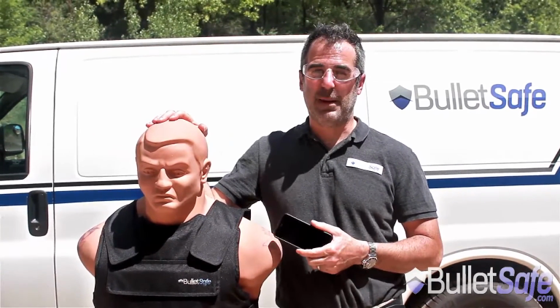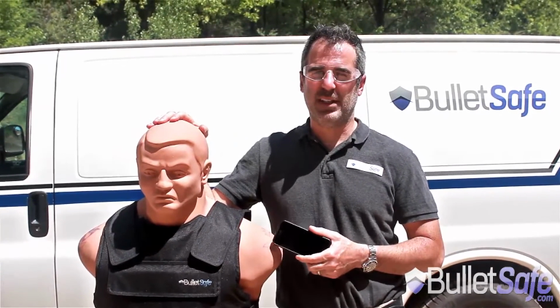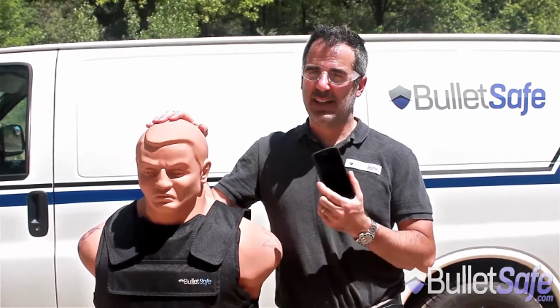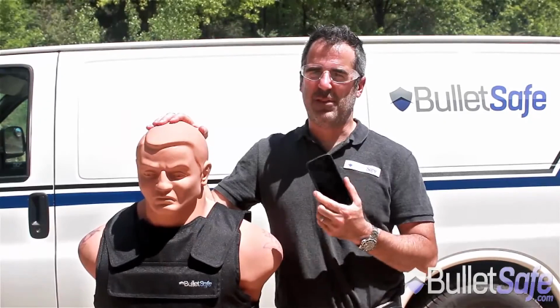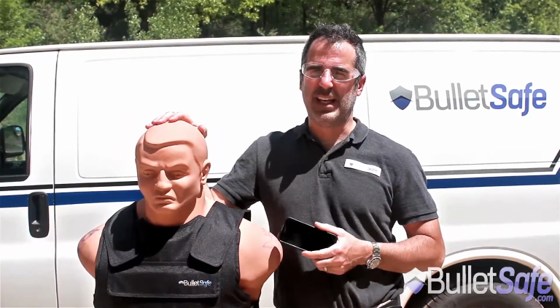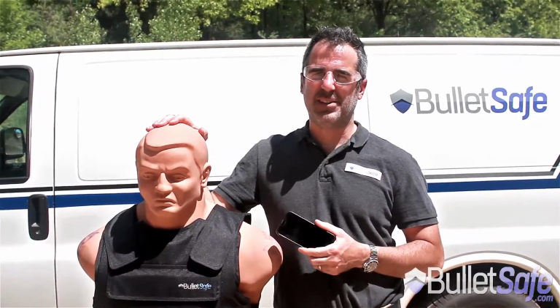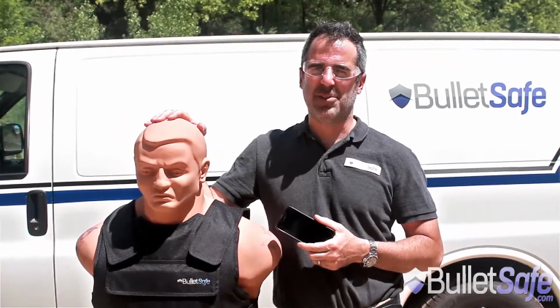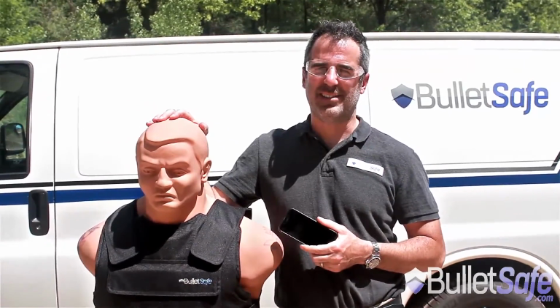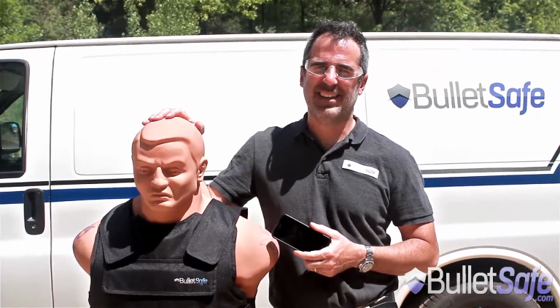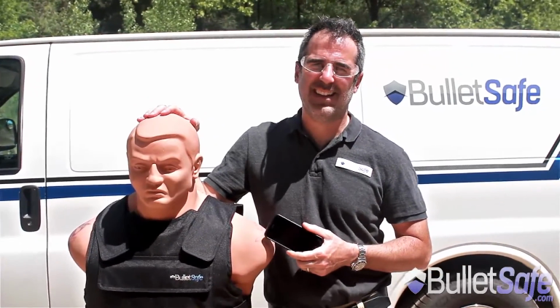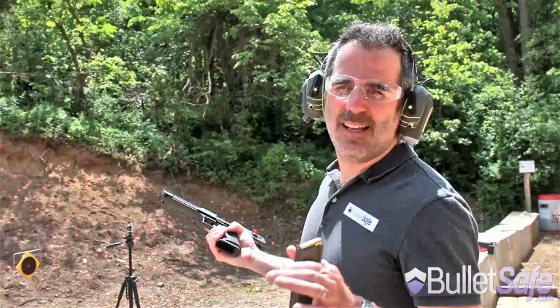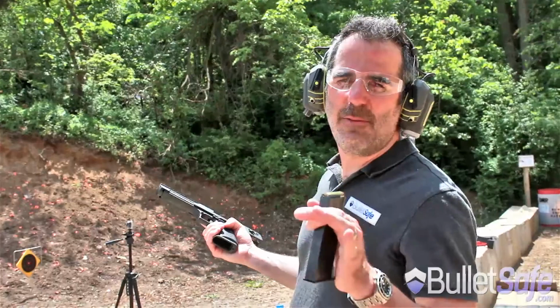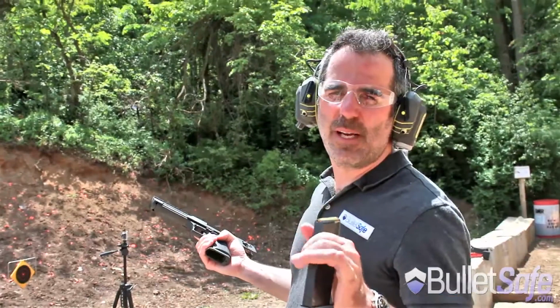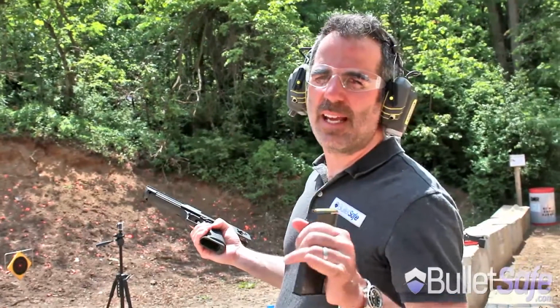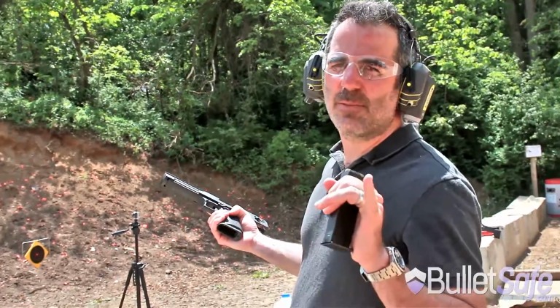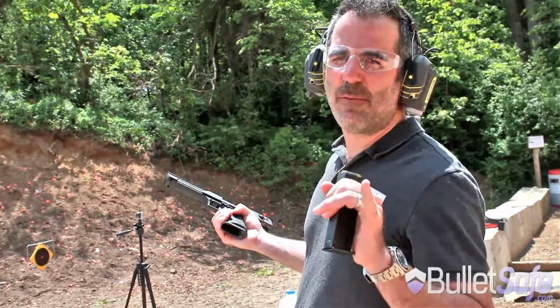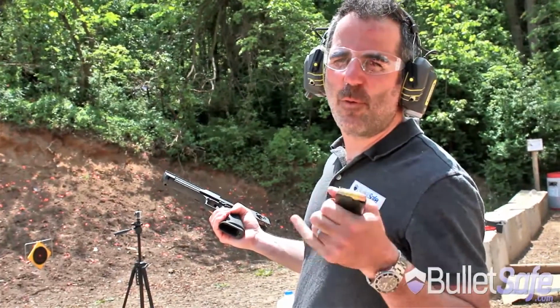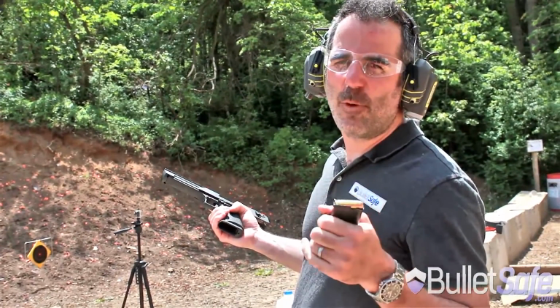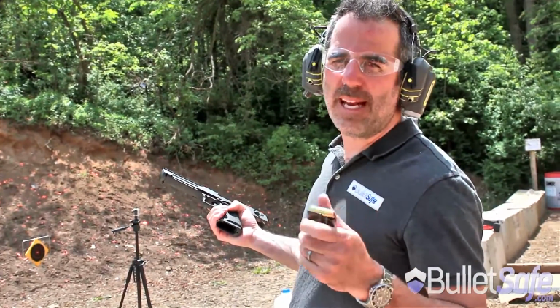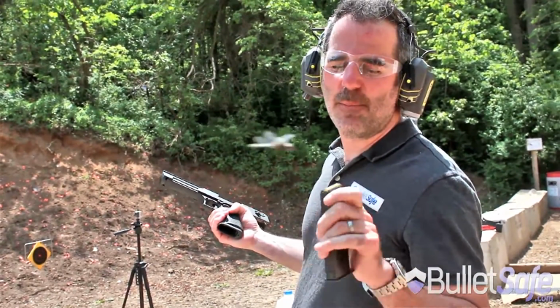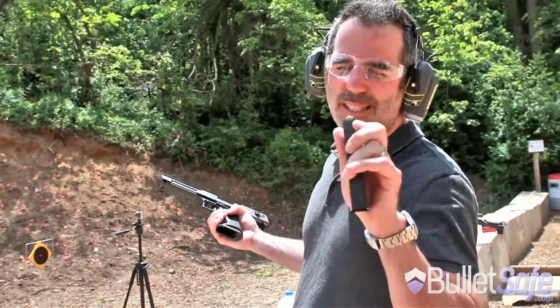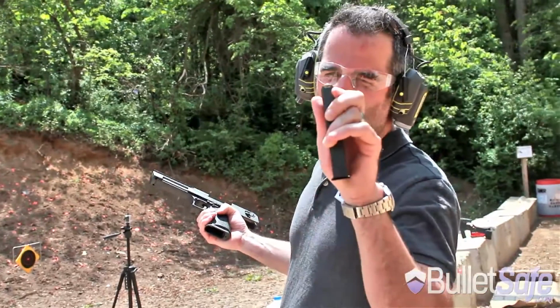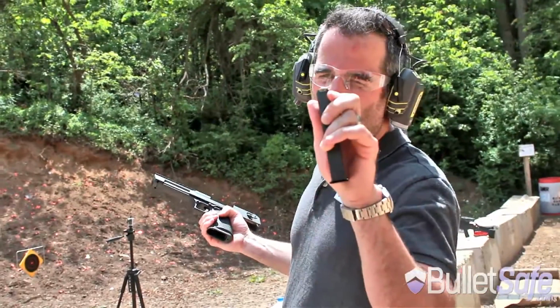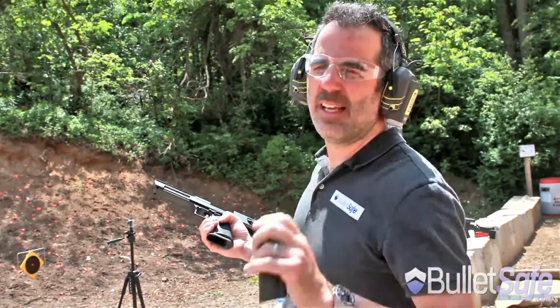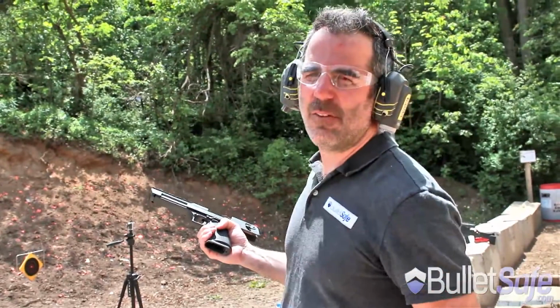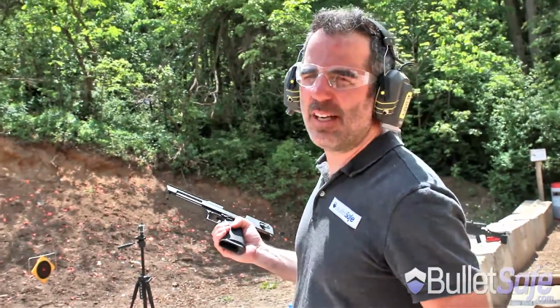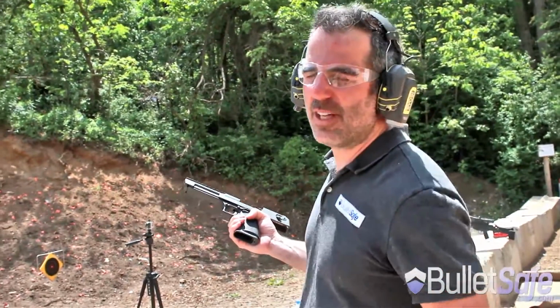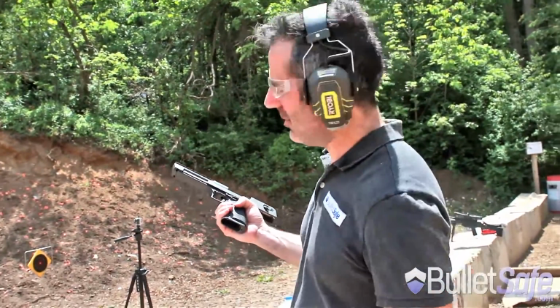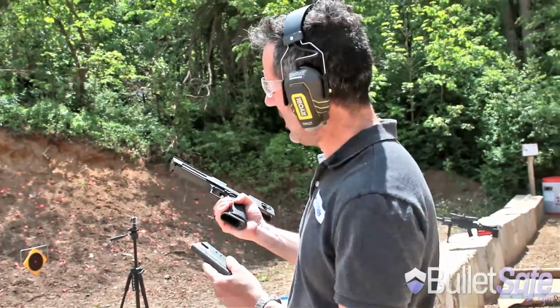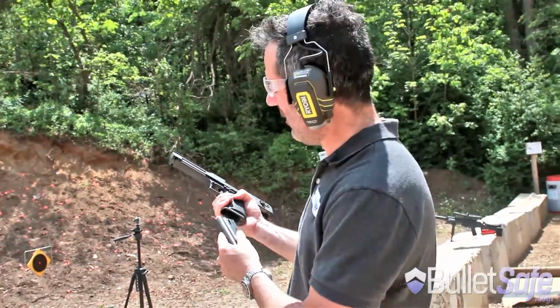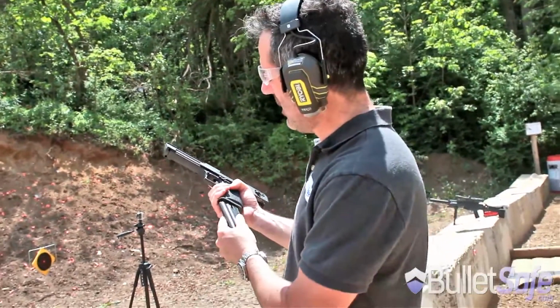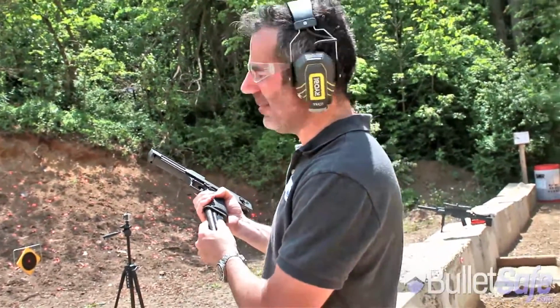That bullet is a .50 Cal Desert Eagle. Level 3A is rated for a .44 Magnum, but this is a .50 Desert Eagle, so that's a .50 Magnum.